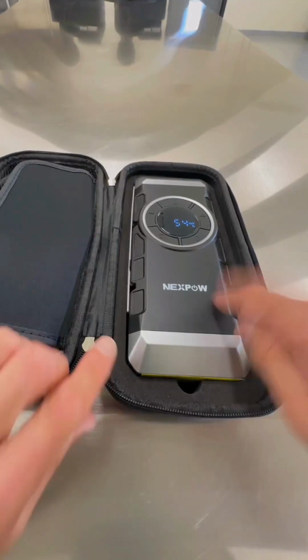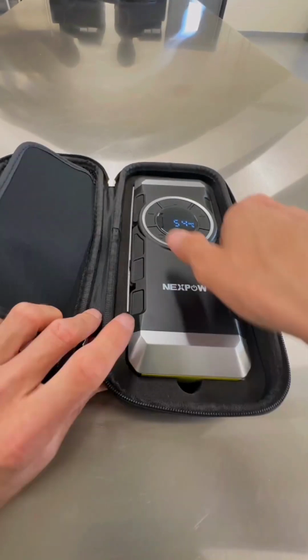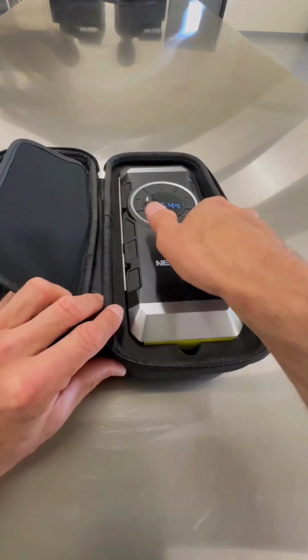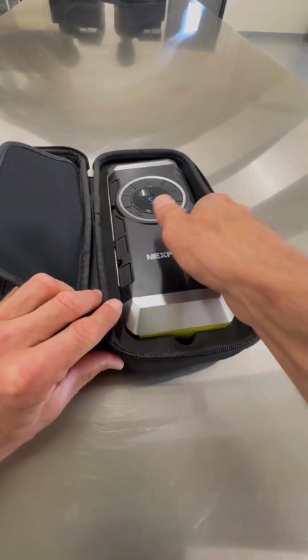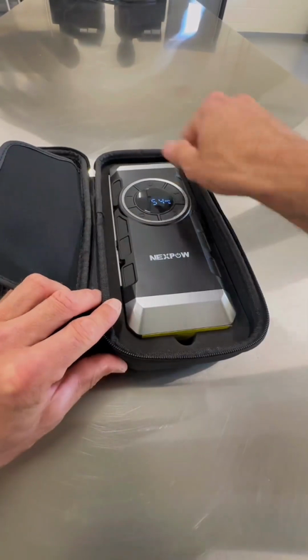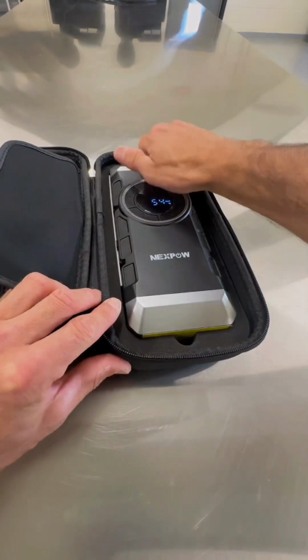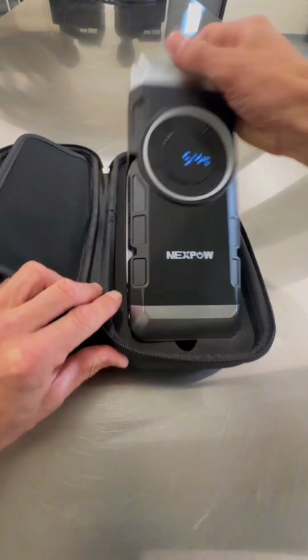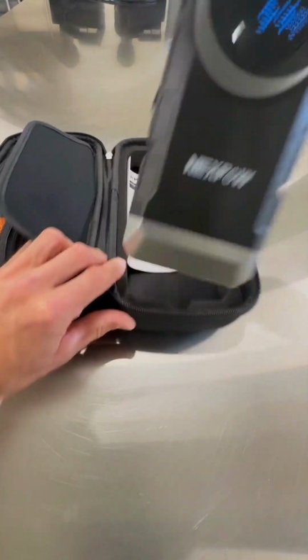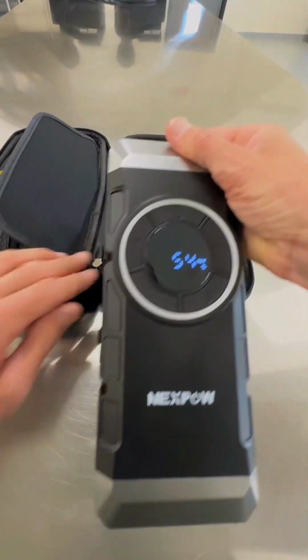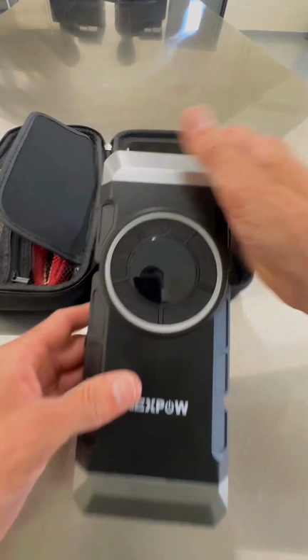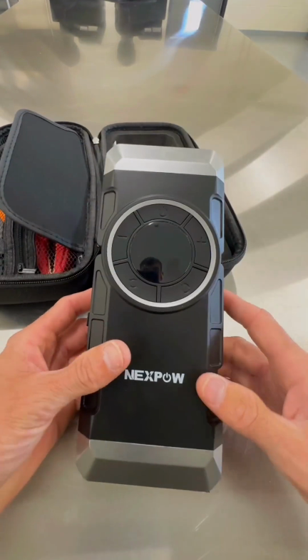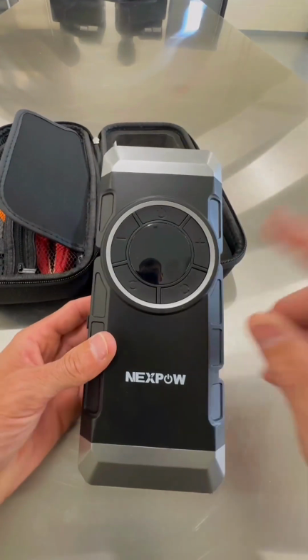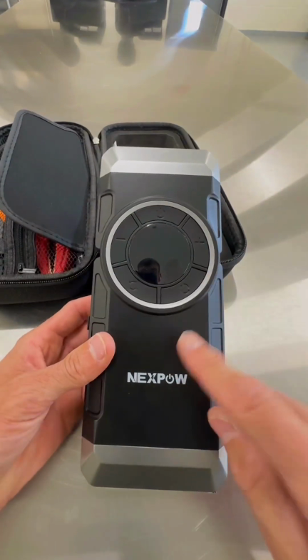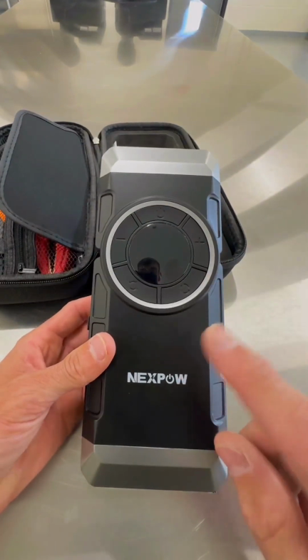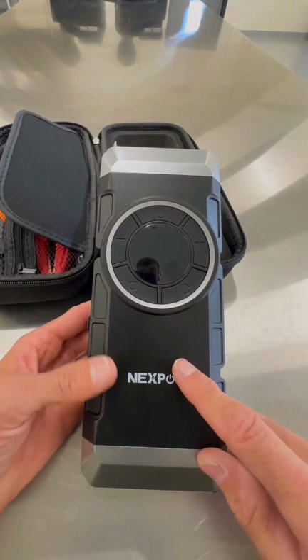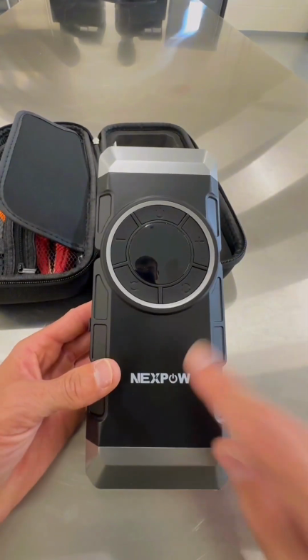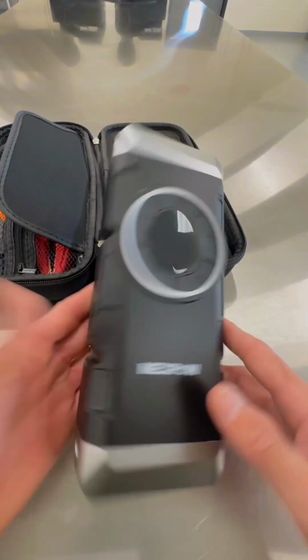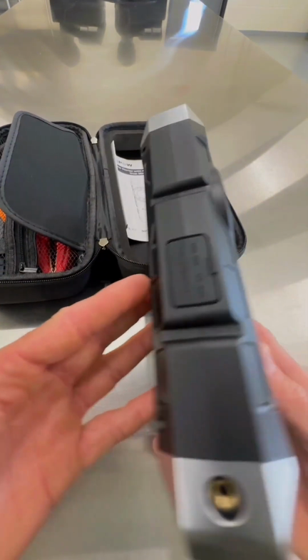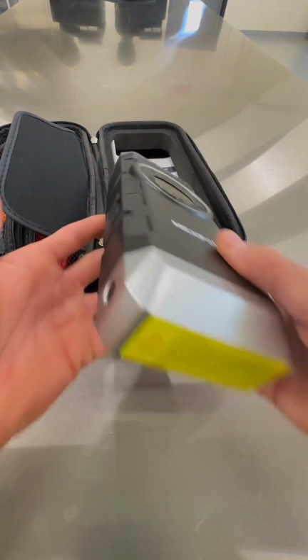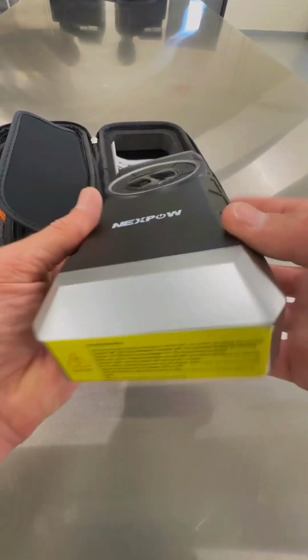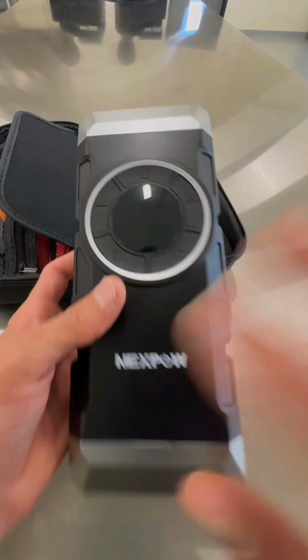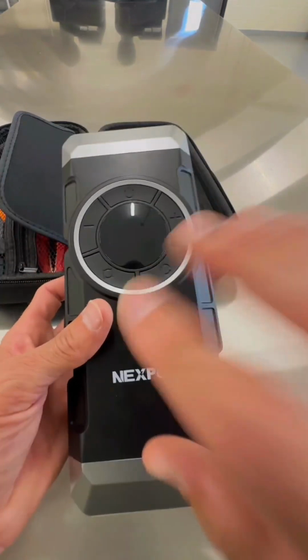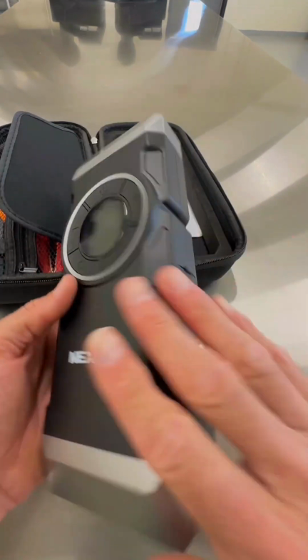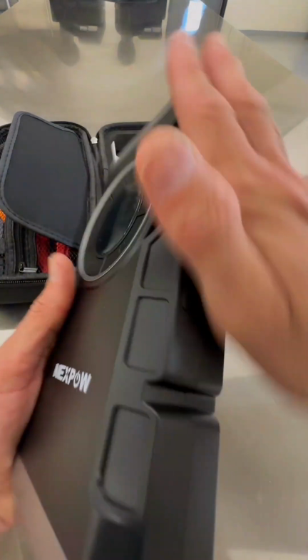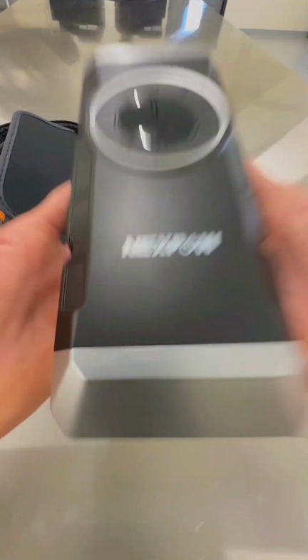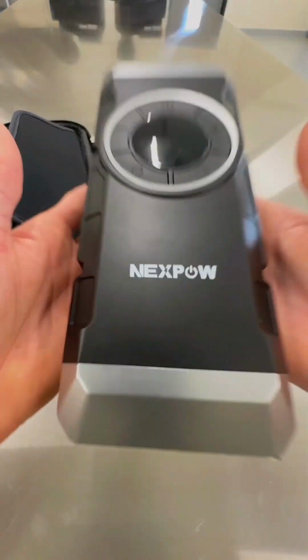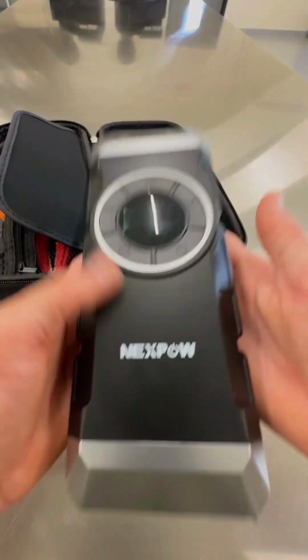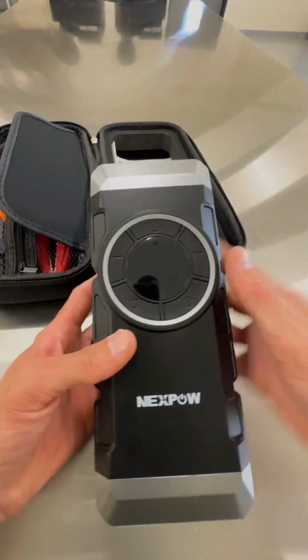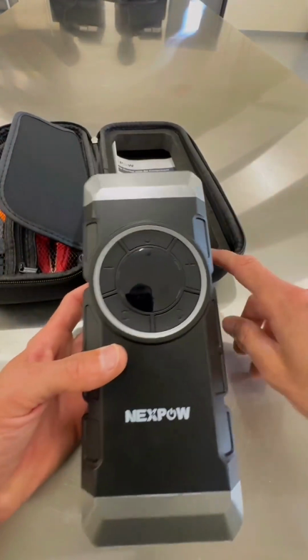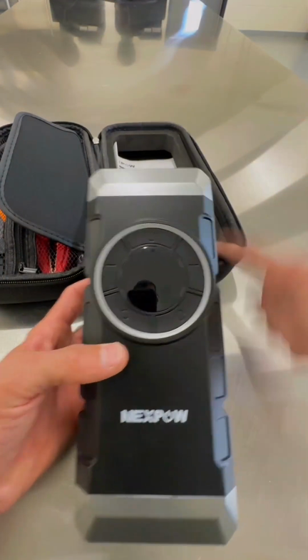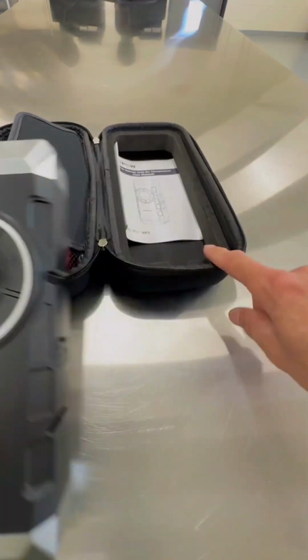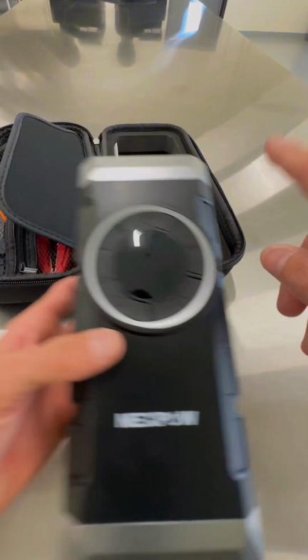Hey everybody, I'm back again. This time I'm actually going to give you a quick look and show you this NexPAL 2-in-1 Battery Starter Air Compressor Combo. Real slick device, very nice, real simple, lightweight, easy to compartmentalize and store away.